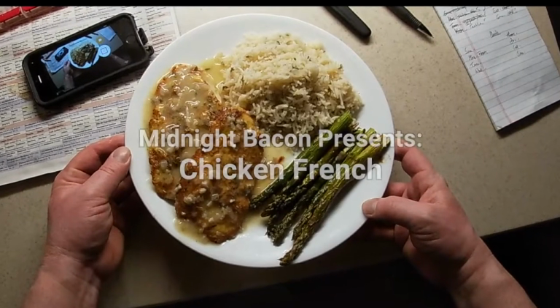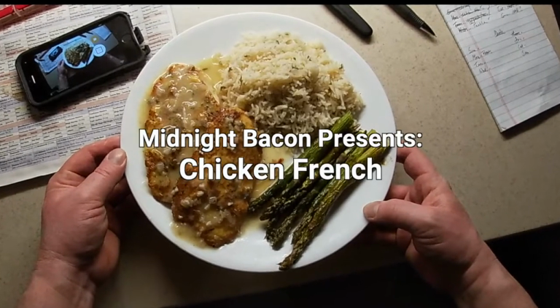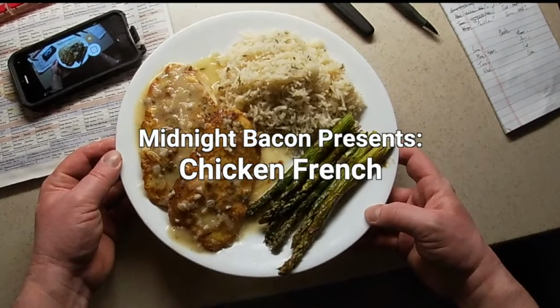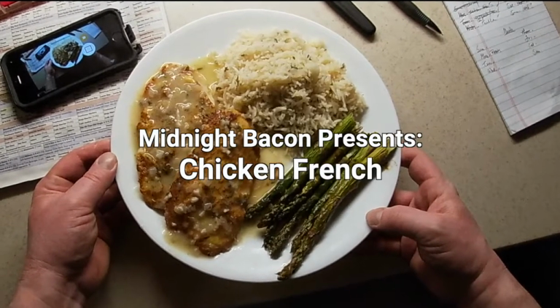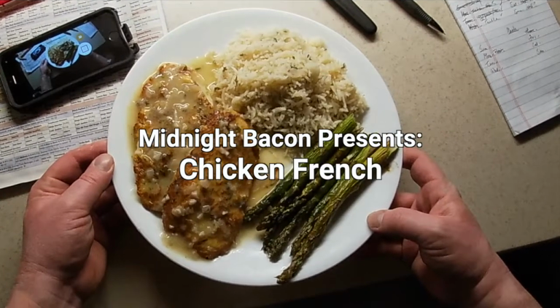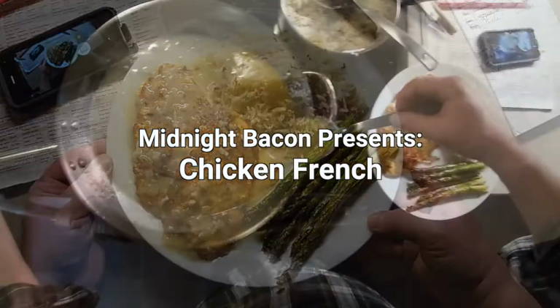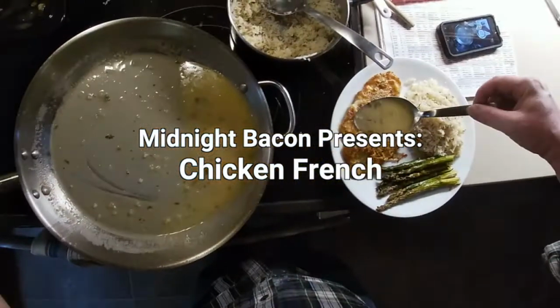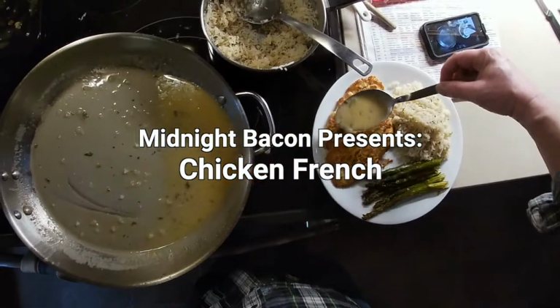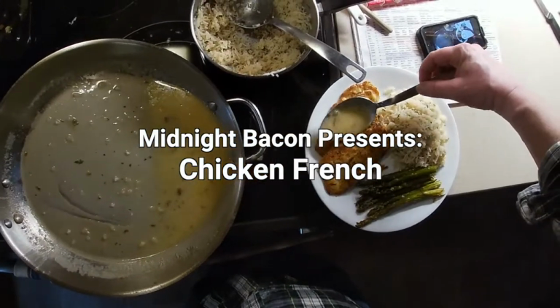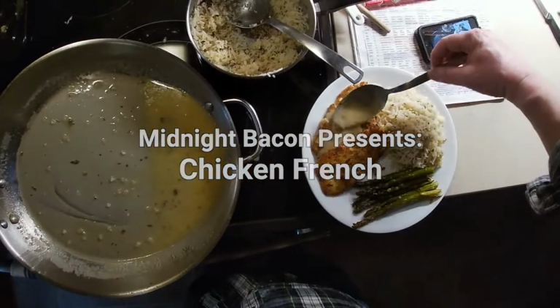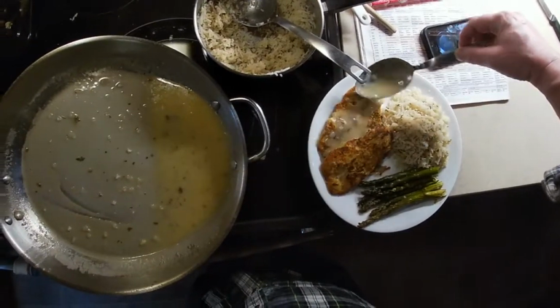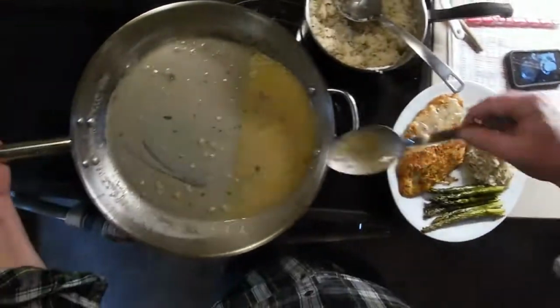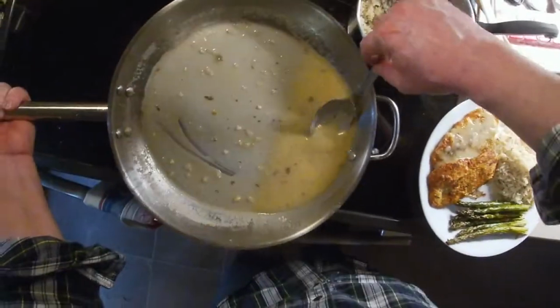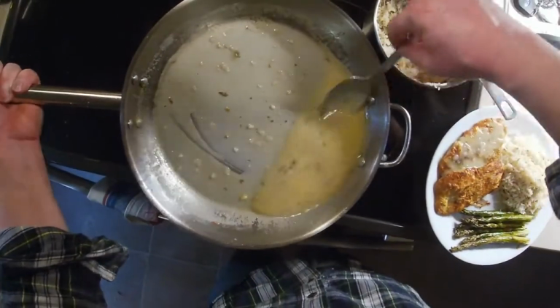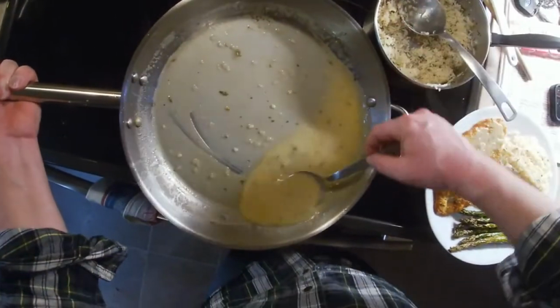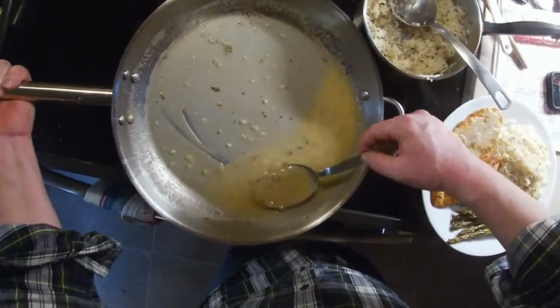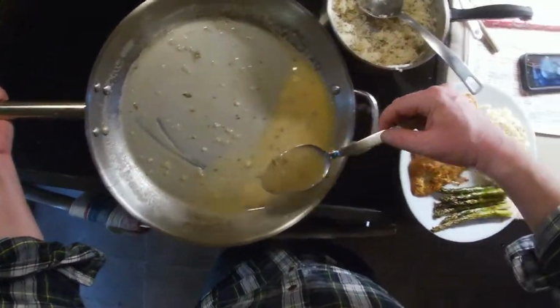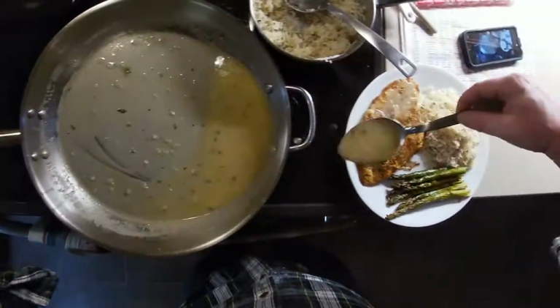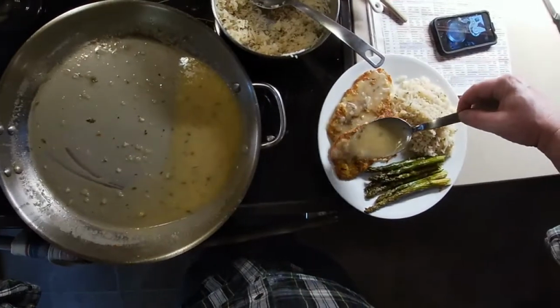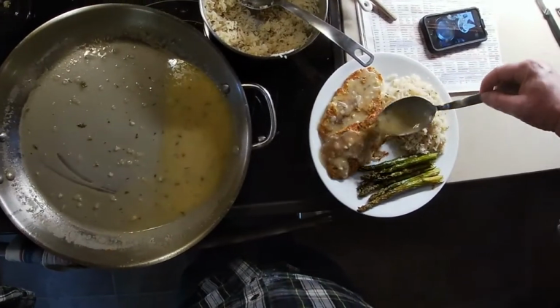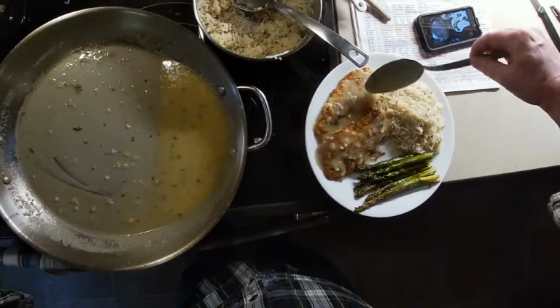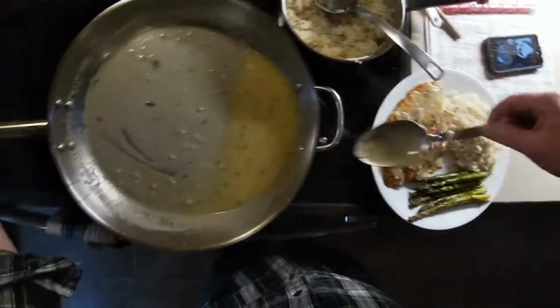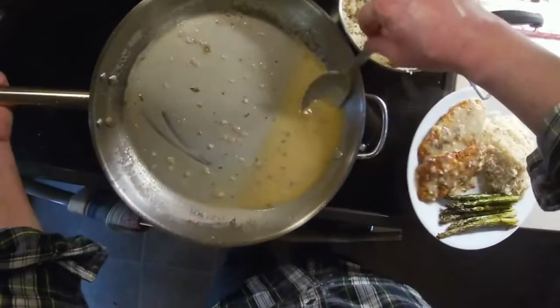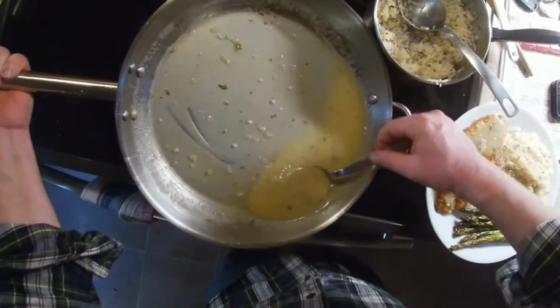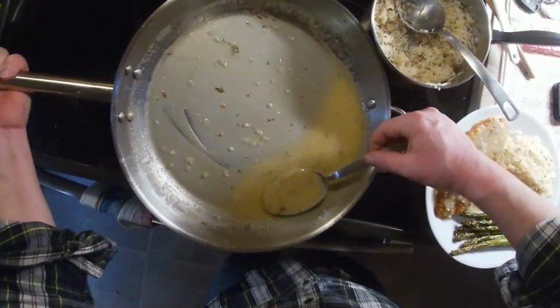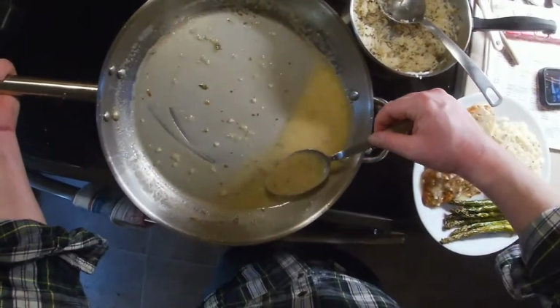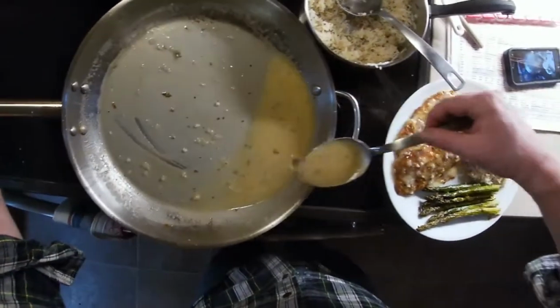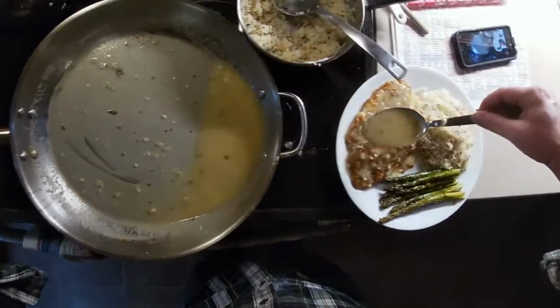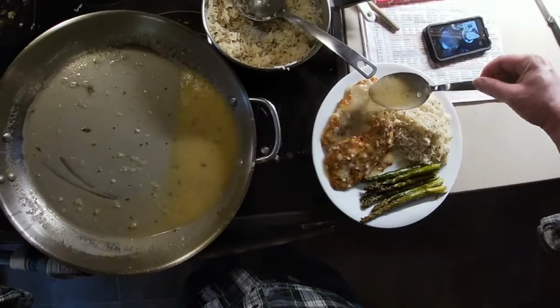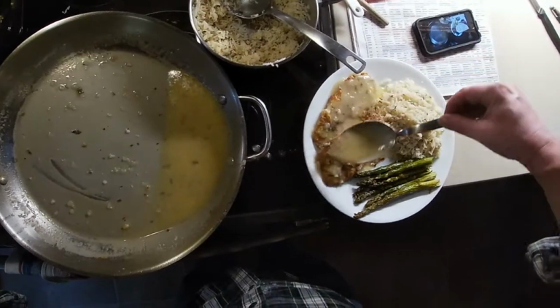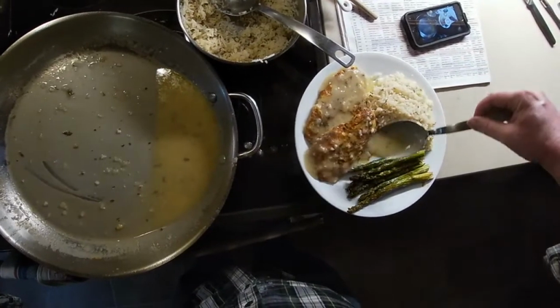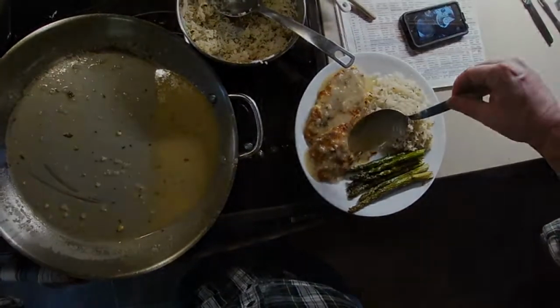Chicken French is a dish that originated in Rochester, New York in the 1970s. It's an adaptation from veal French, which came here from New York City. A local chef substituted chicken for veal, which was cheaper and less ethically objectionable.